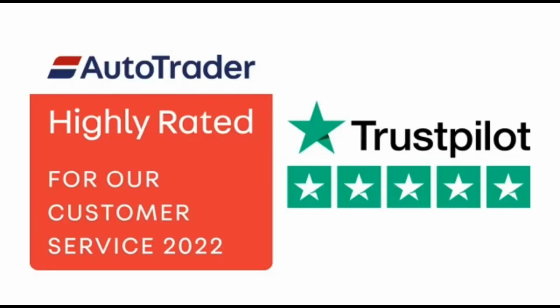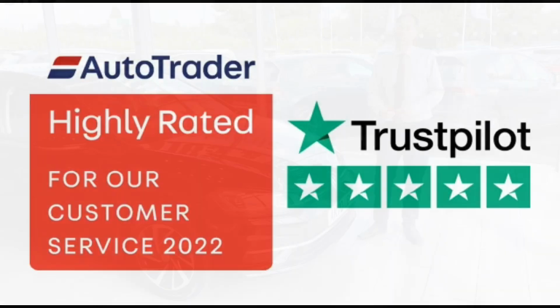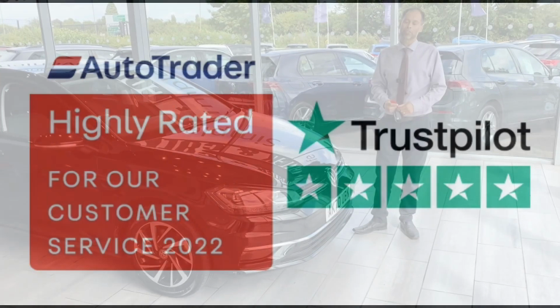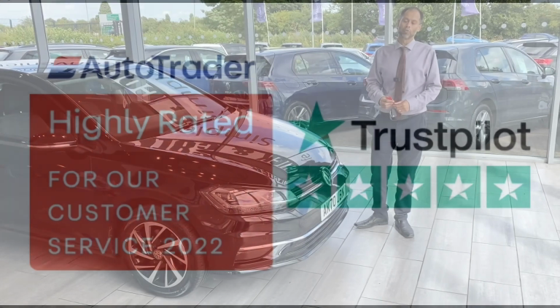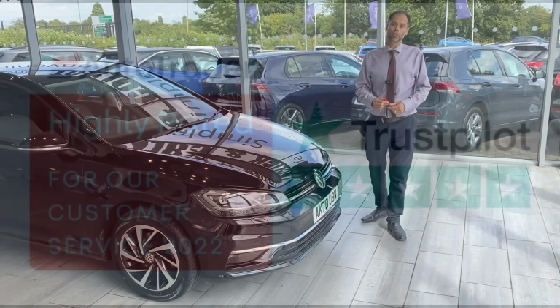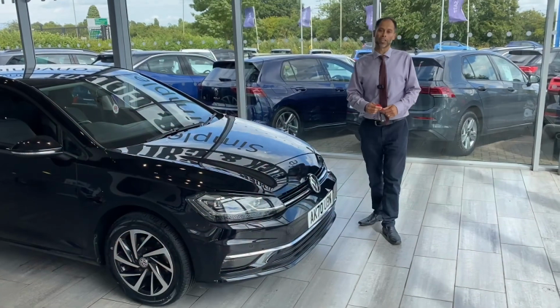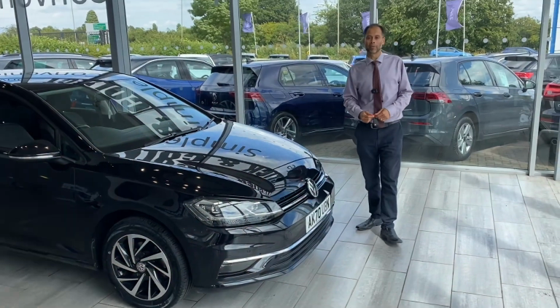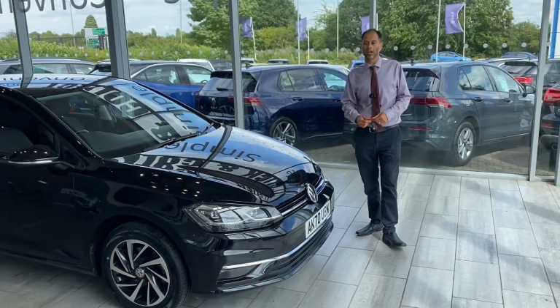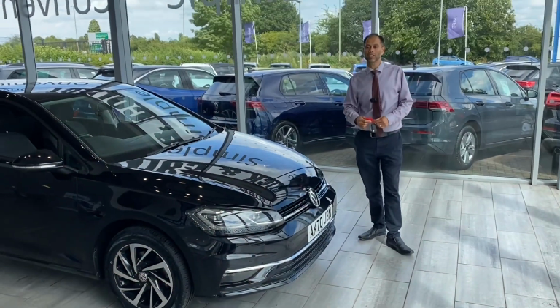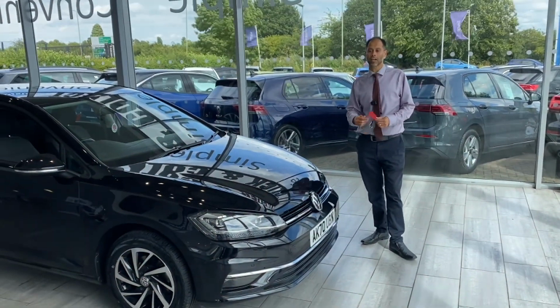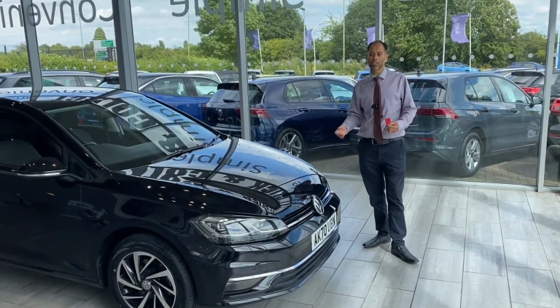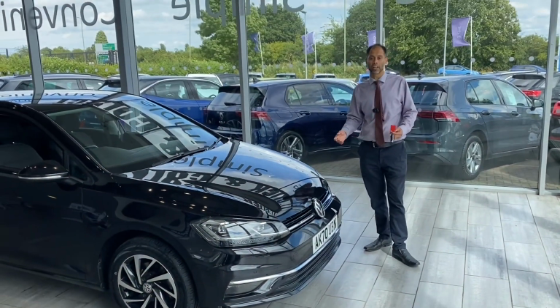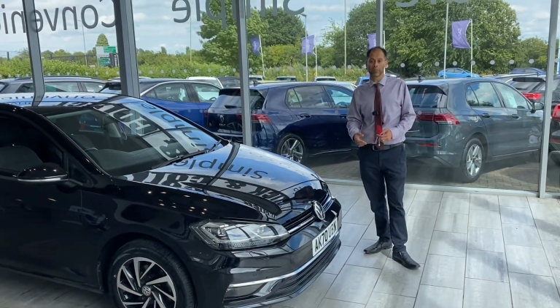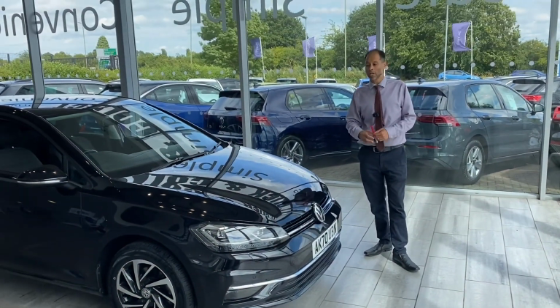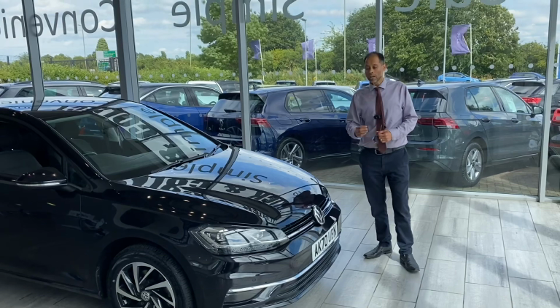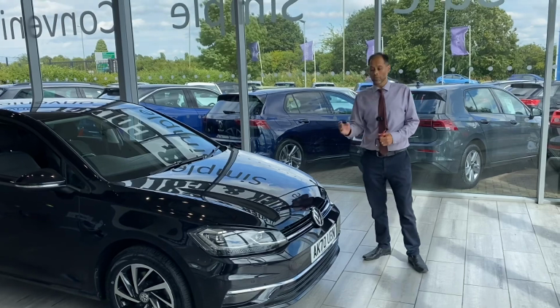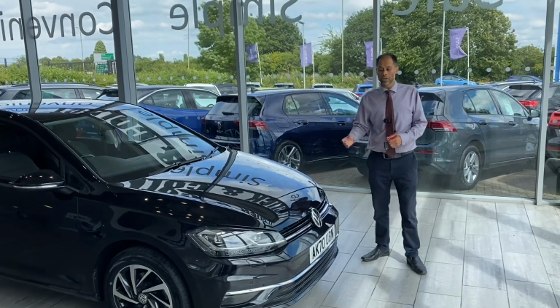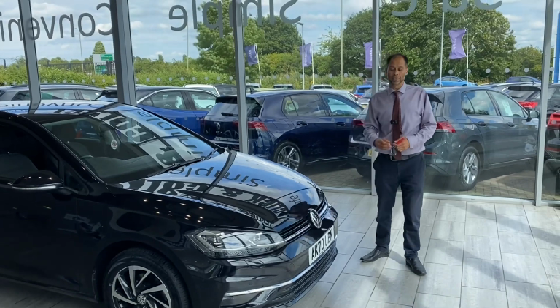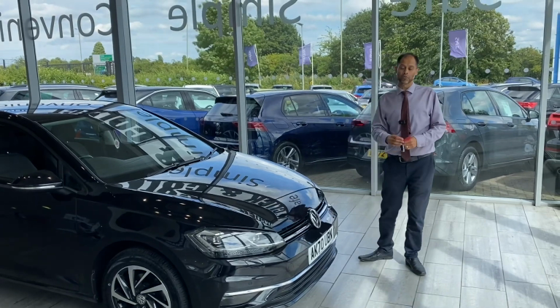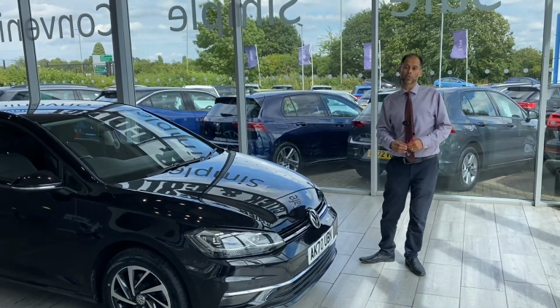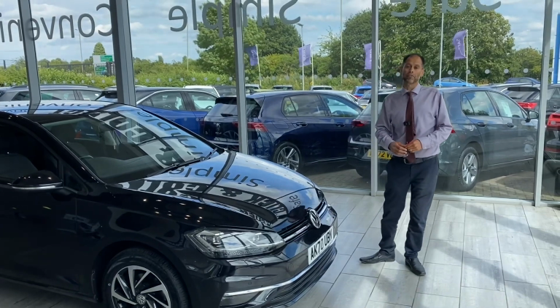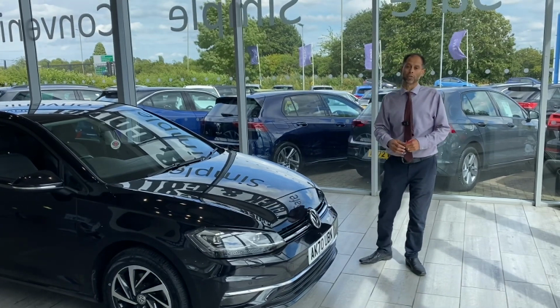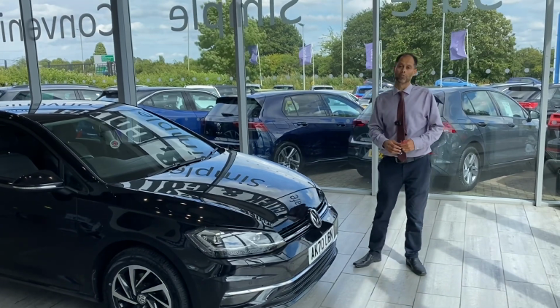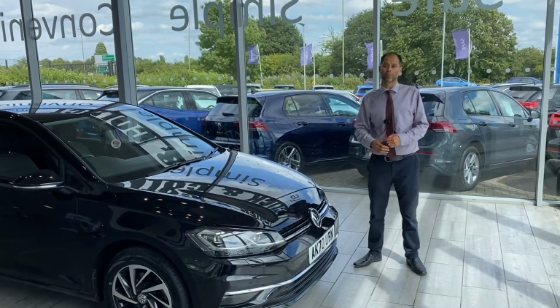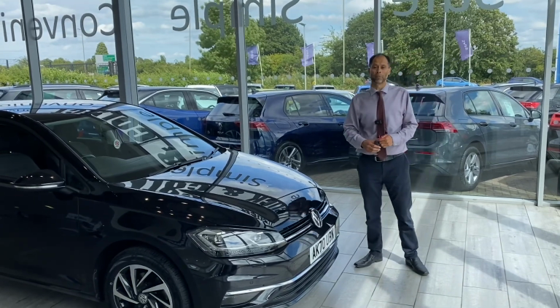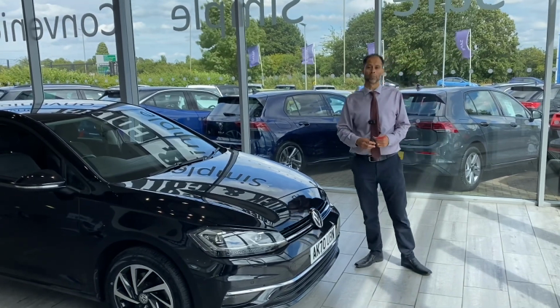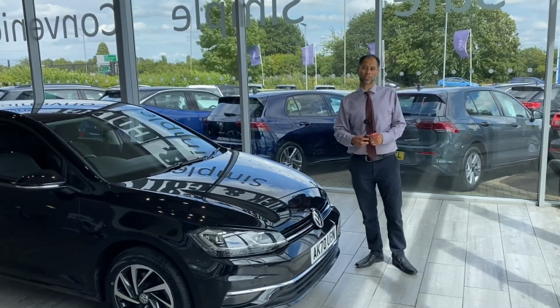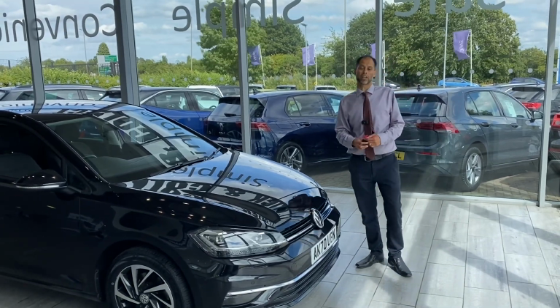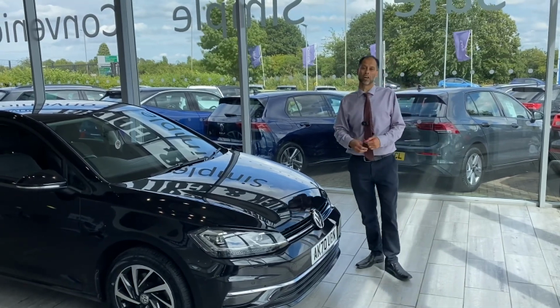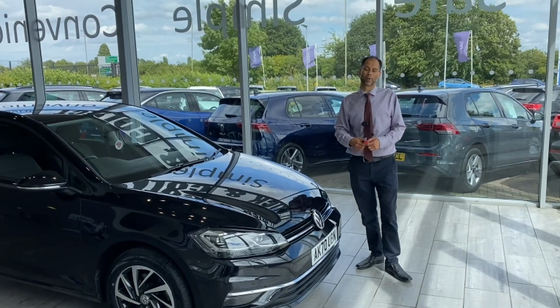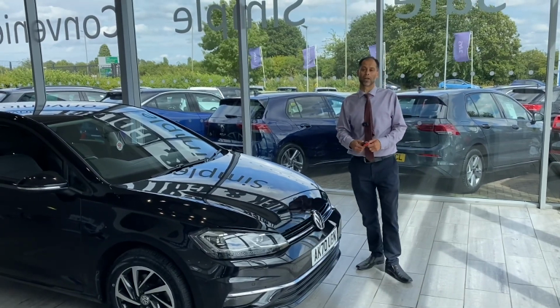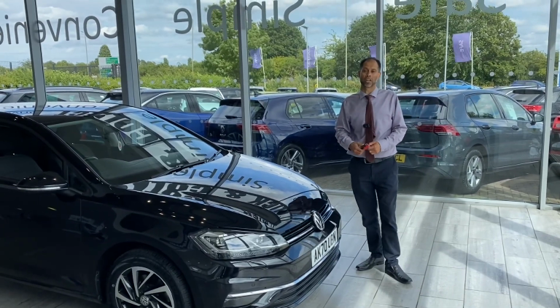Good afternoon, welcome to Thame Cars. I'm Shaleem. I'm going to go through this Volkswagen vehicle with you in a moment. I'll just let you know a bit about ourselves.